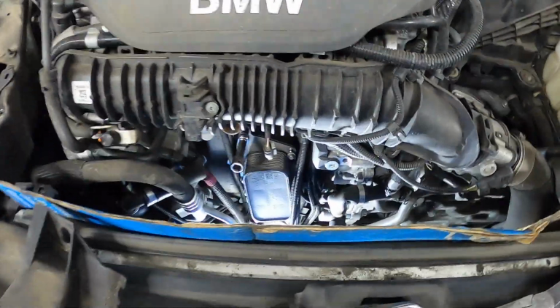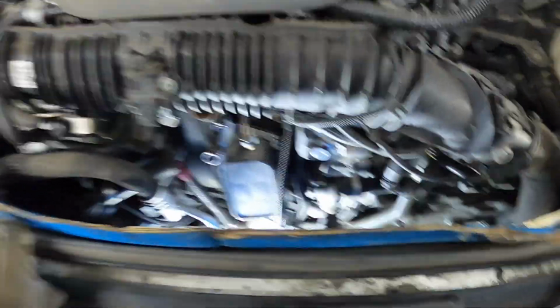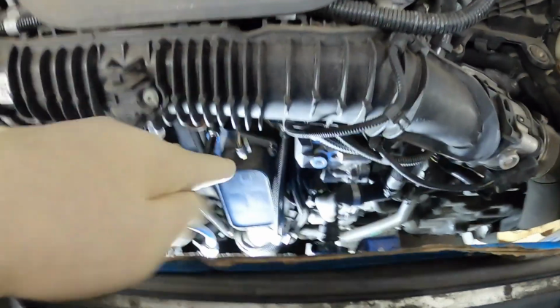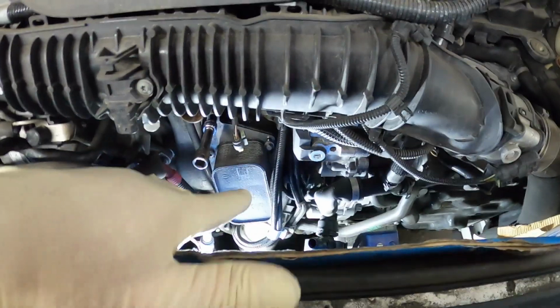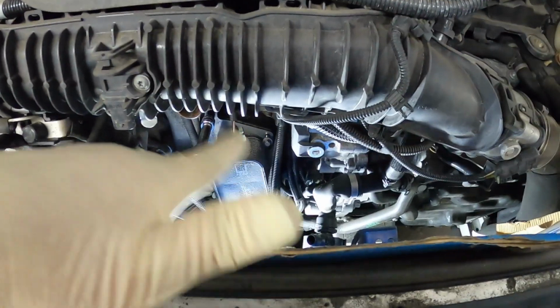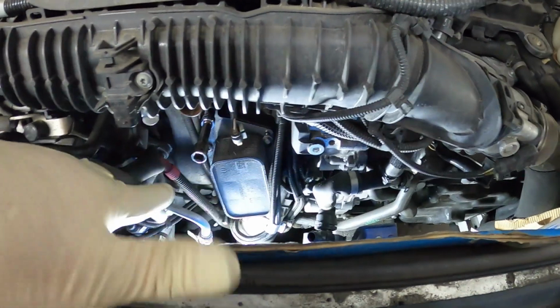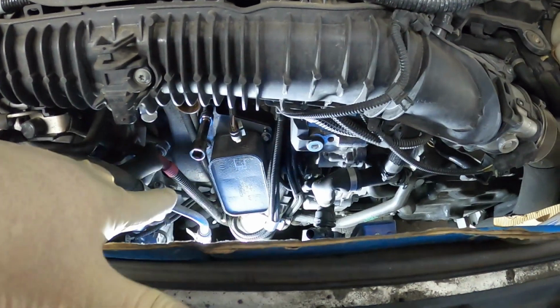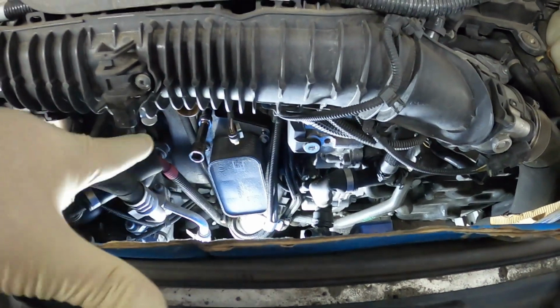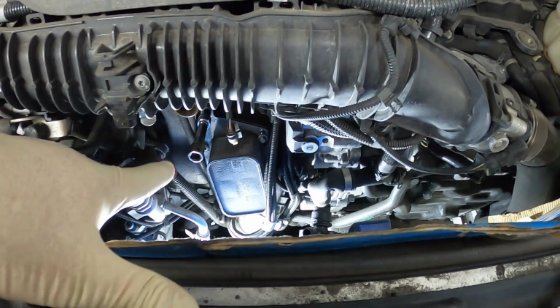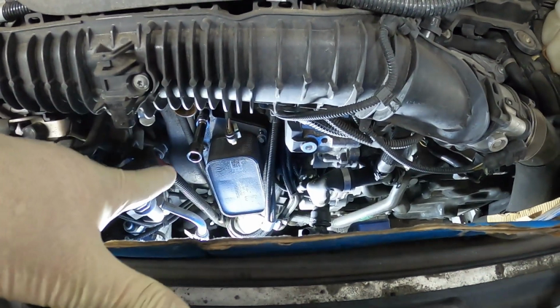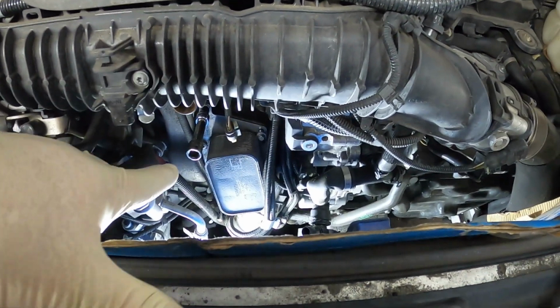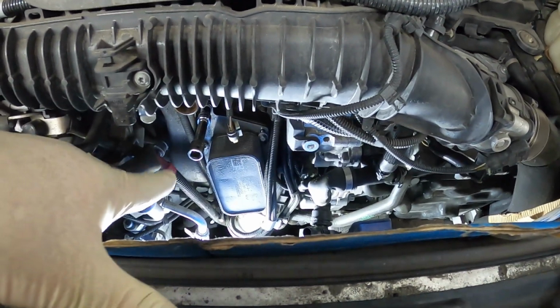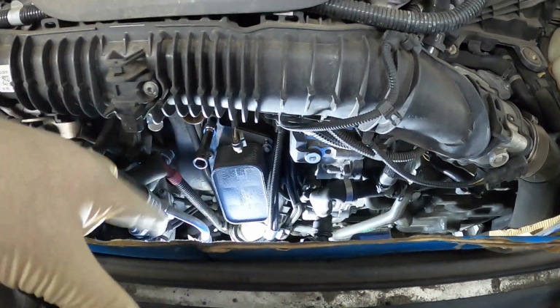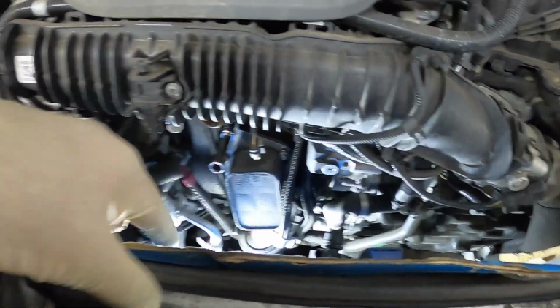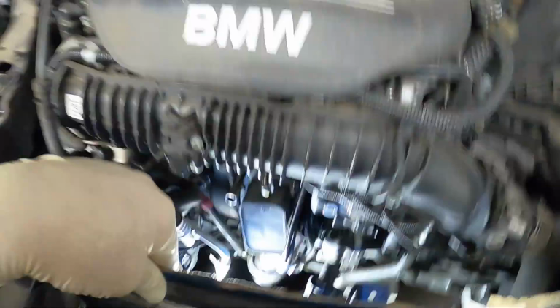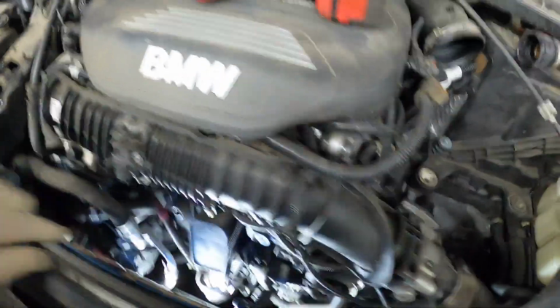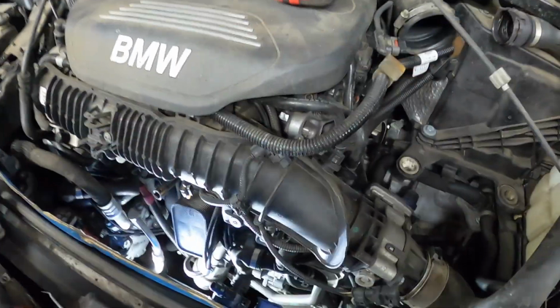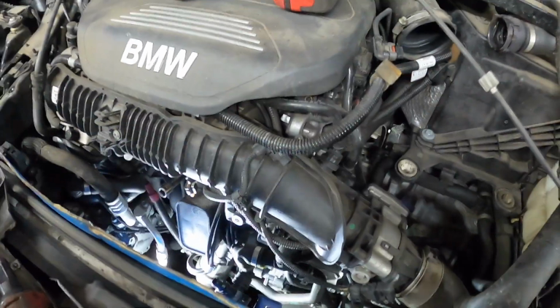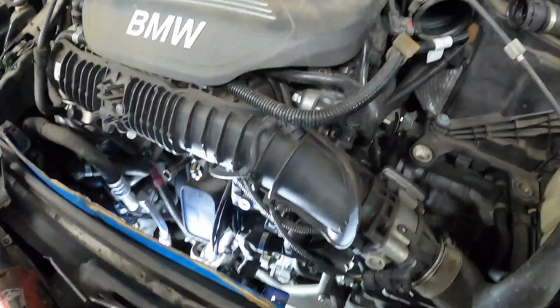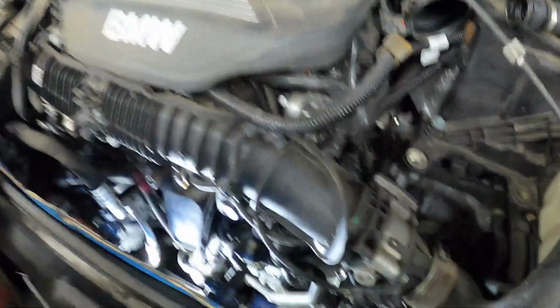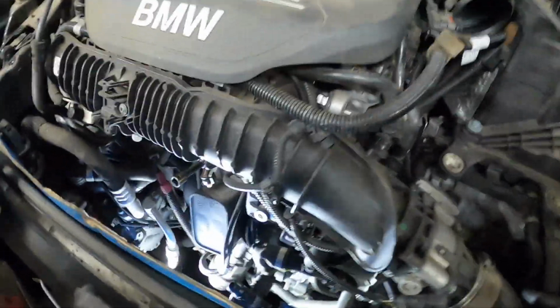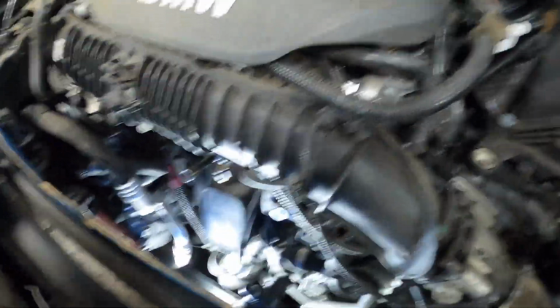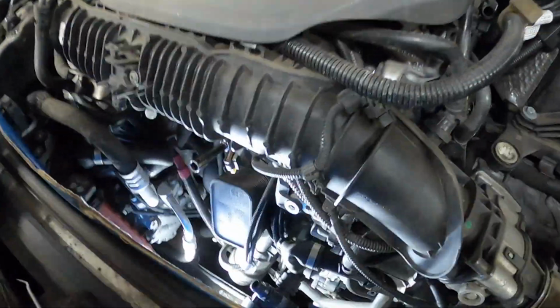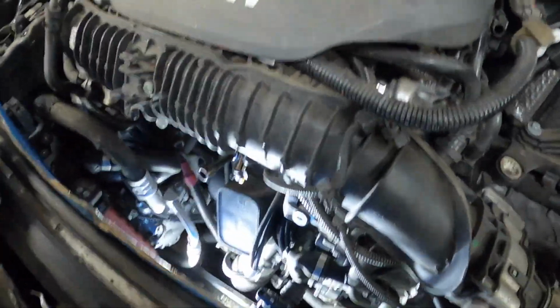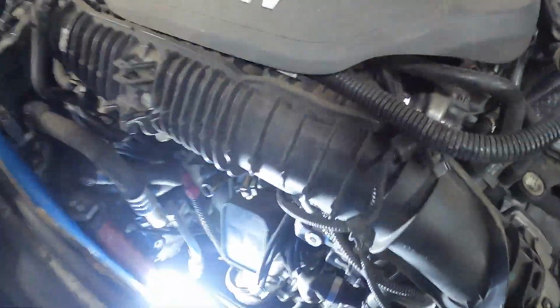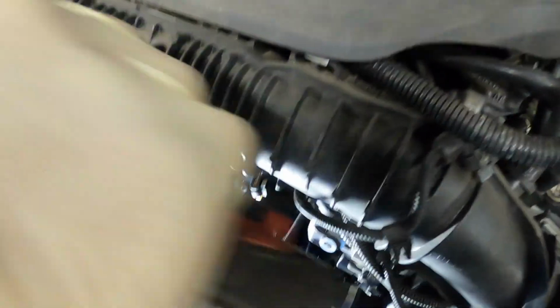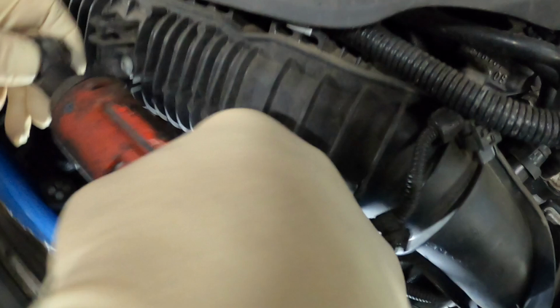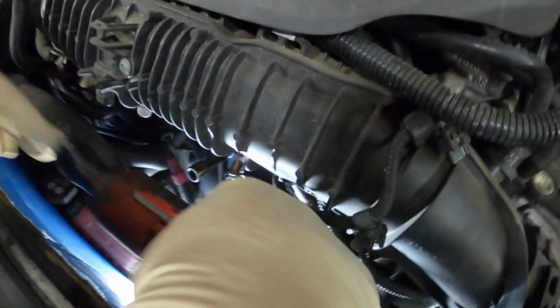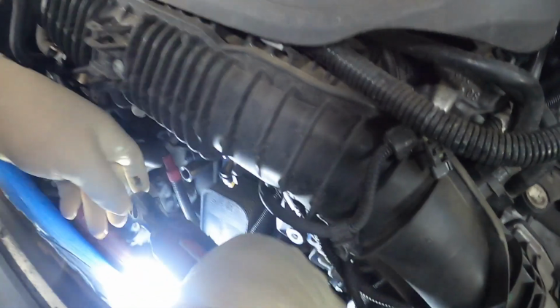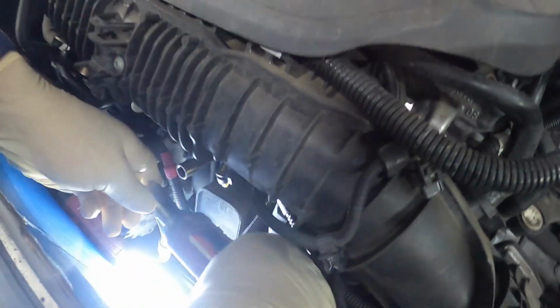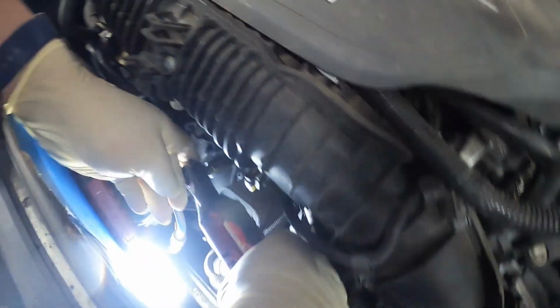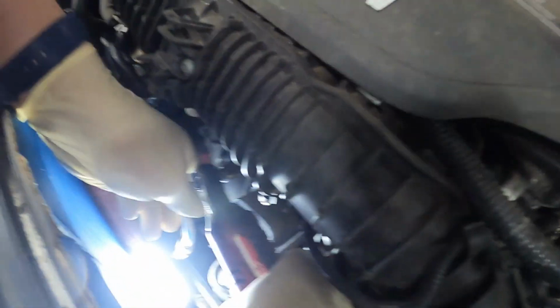I've got all three of the bolts taken loose except for one, so I'm going to pass it off to G Junior and we're going to get in here and take this last bolt out.